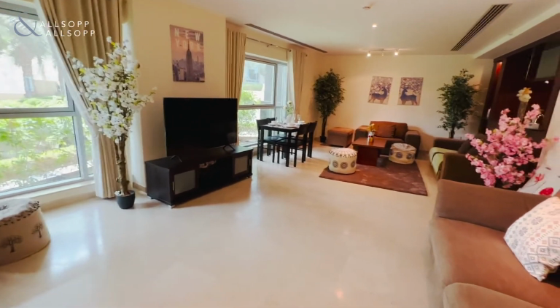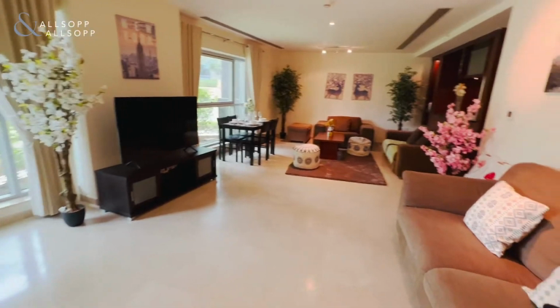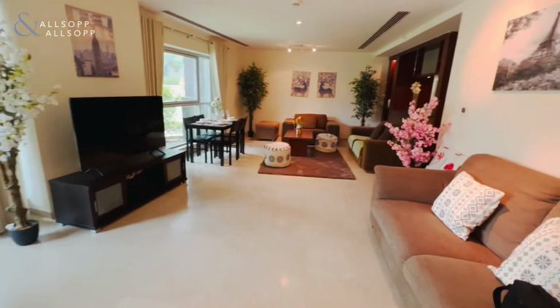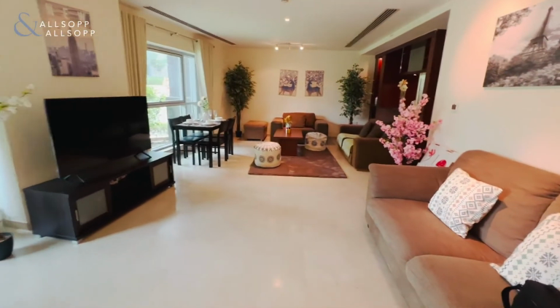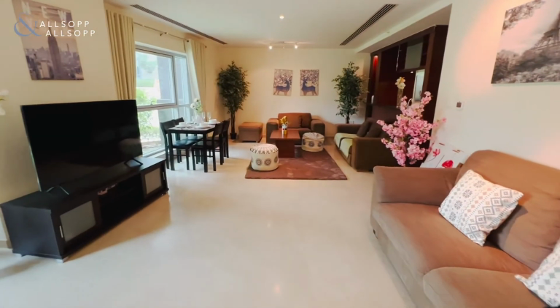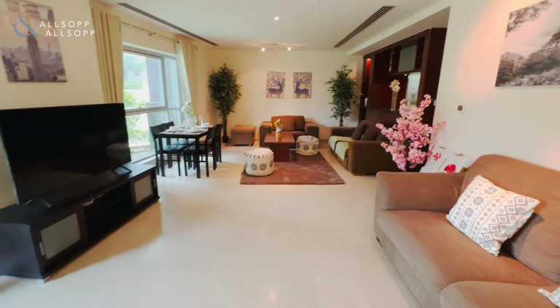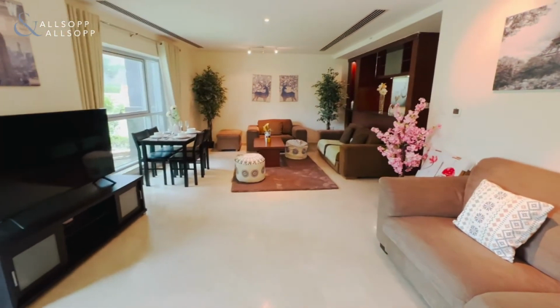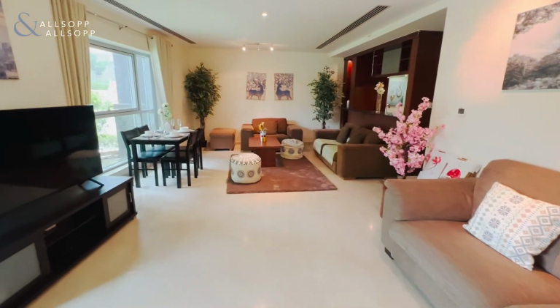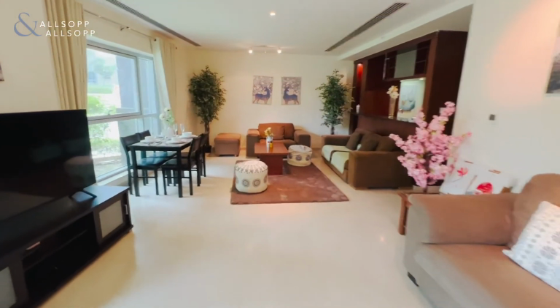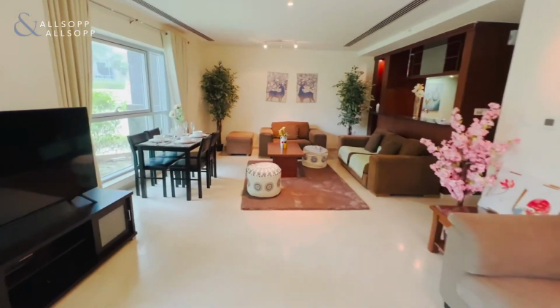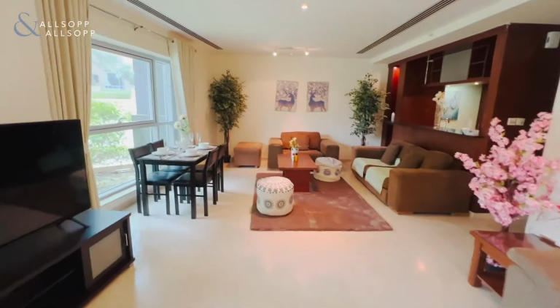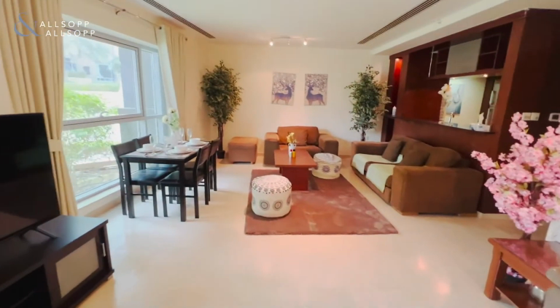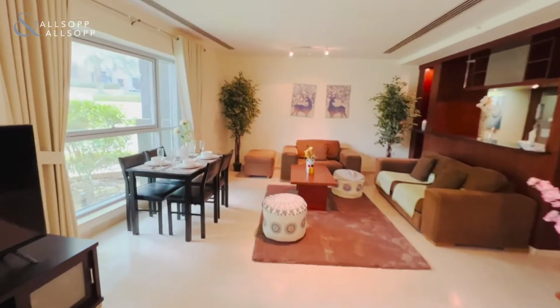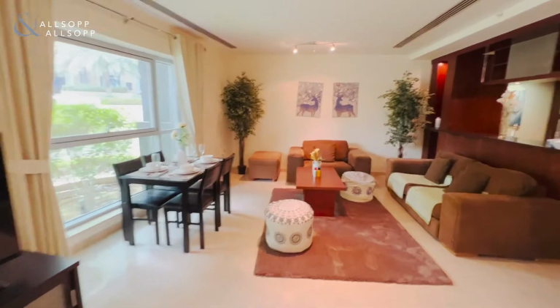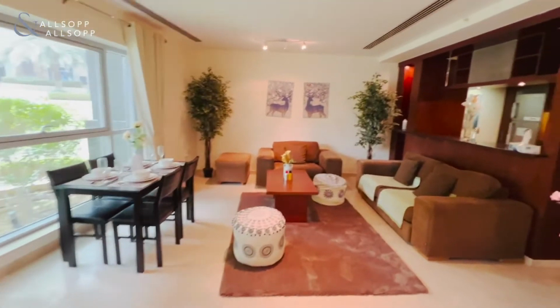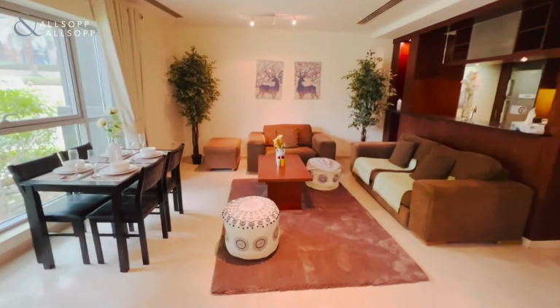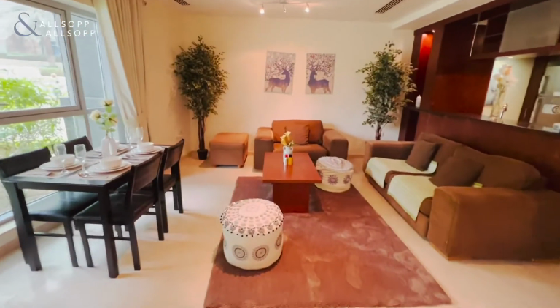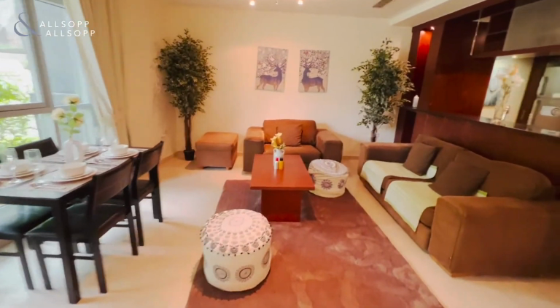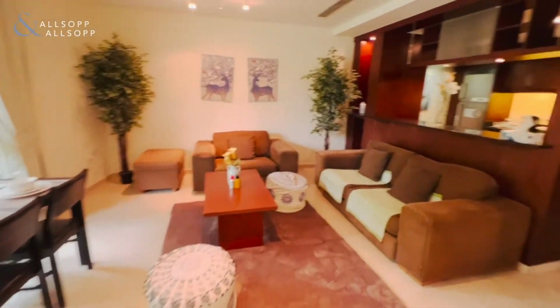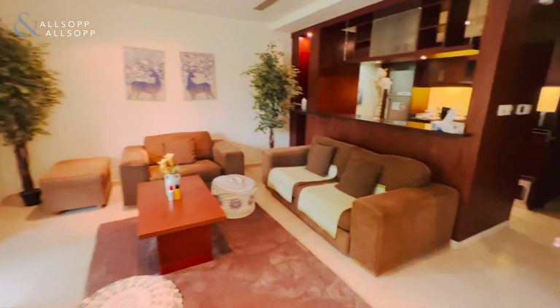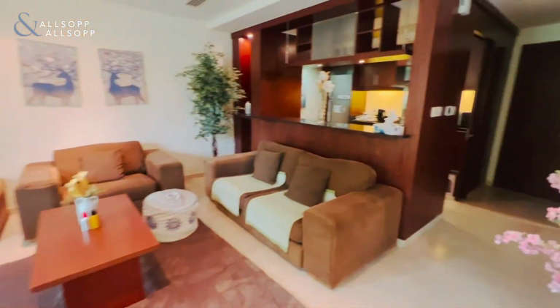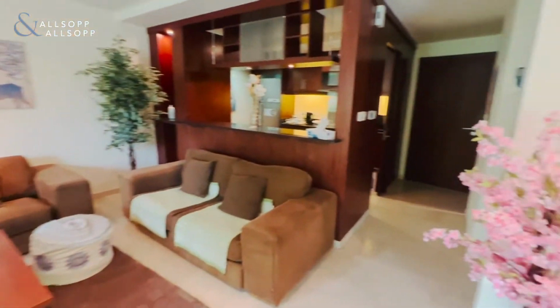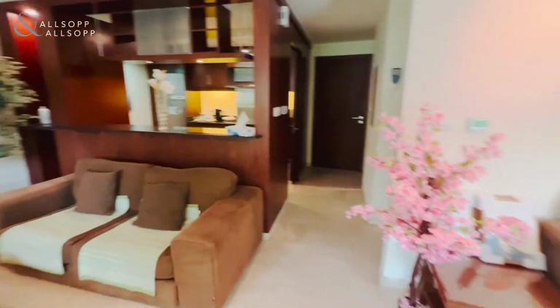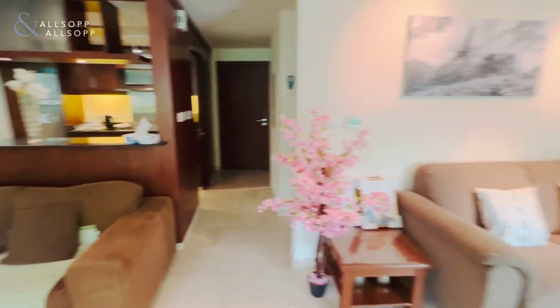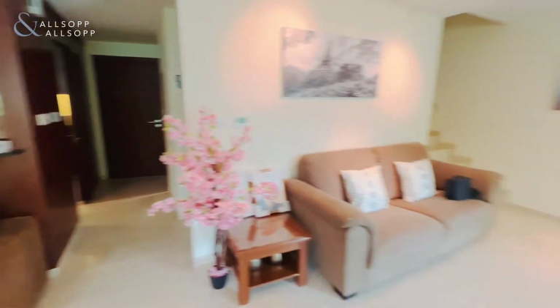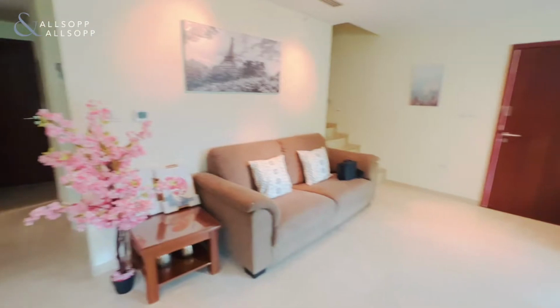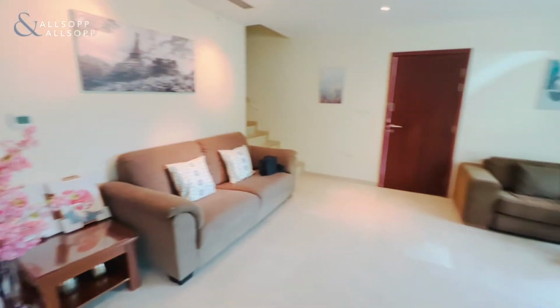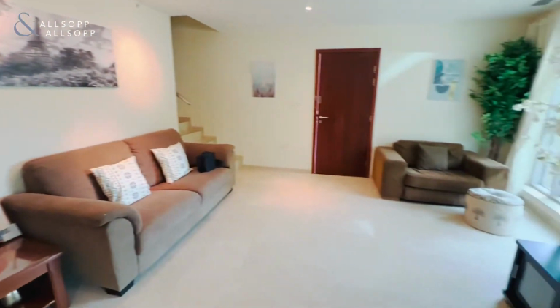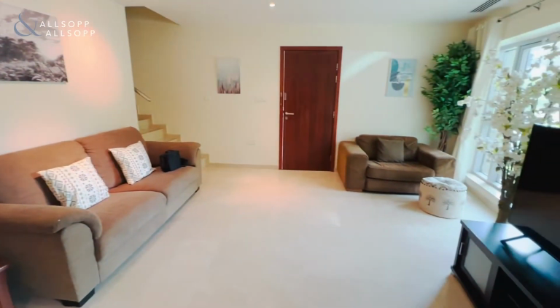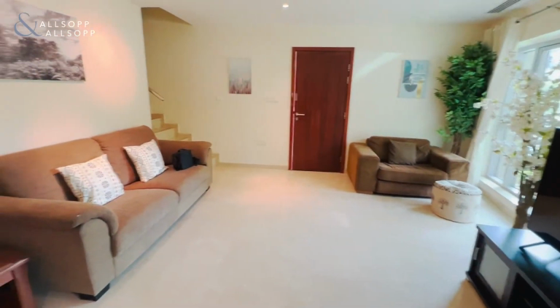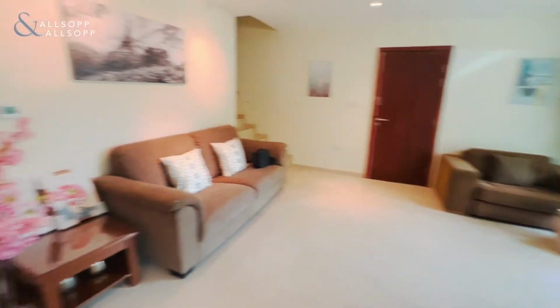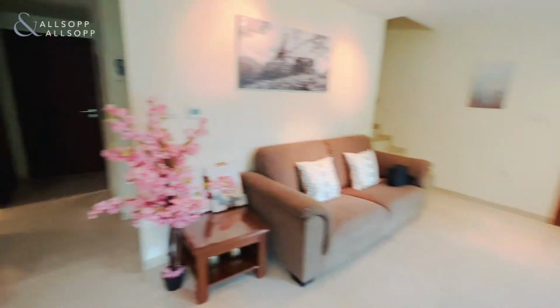You come into a large open plan living and seating room which is really bright, with two big windows here. The apartment is offered fully furnished with everything that you see, or it can be unfurnished.